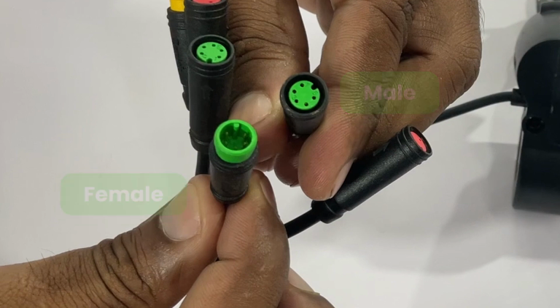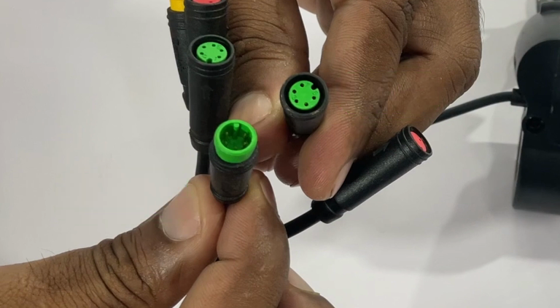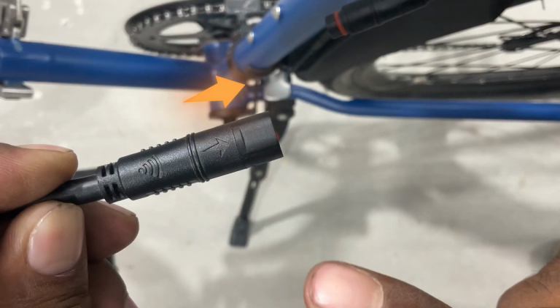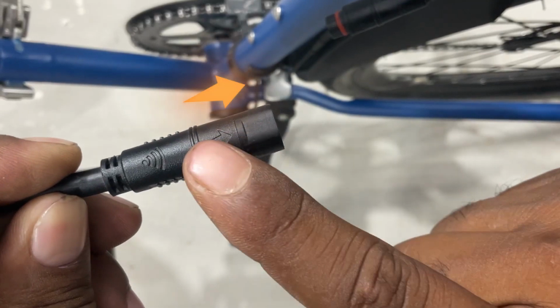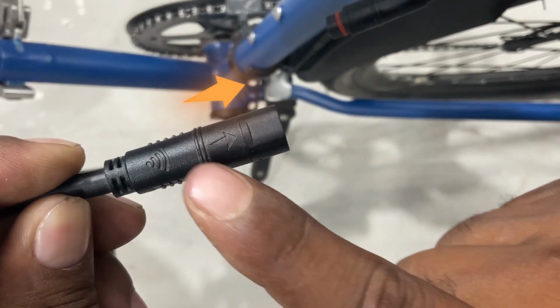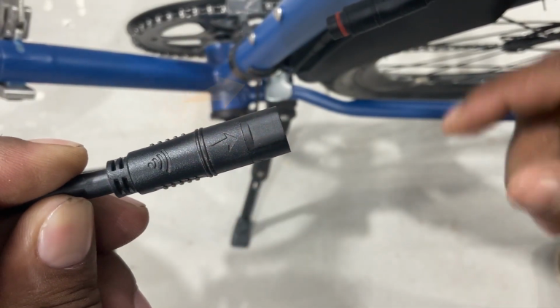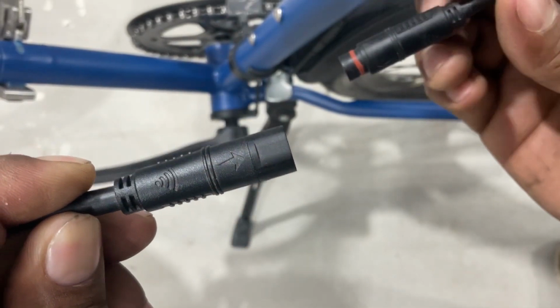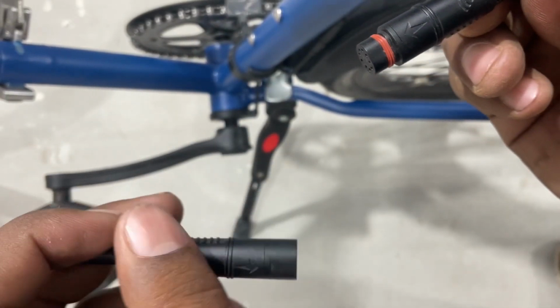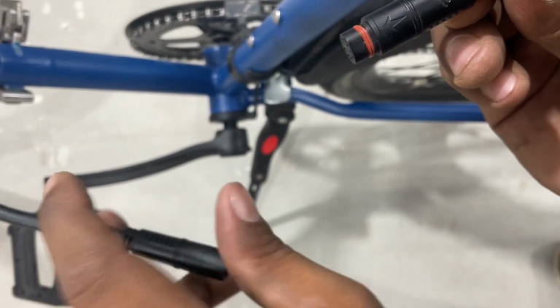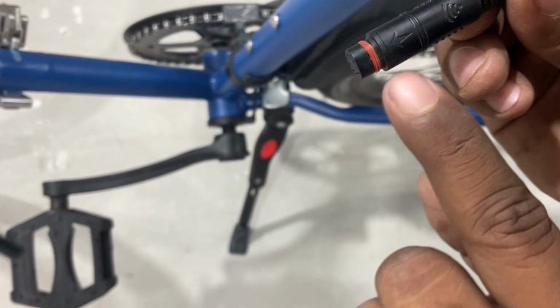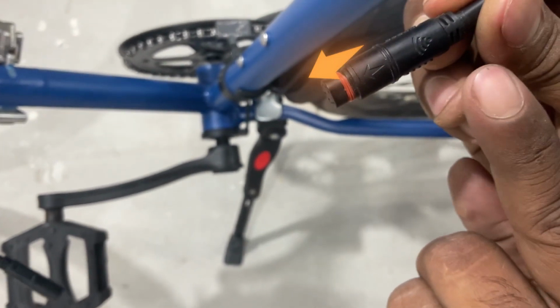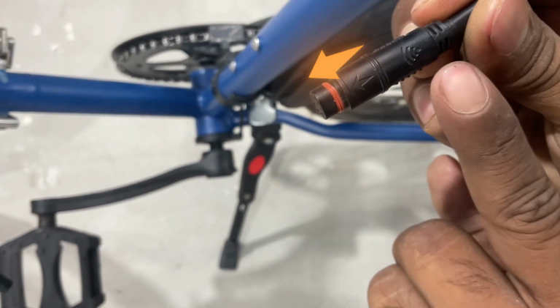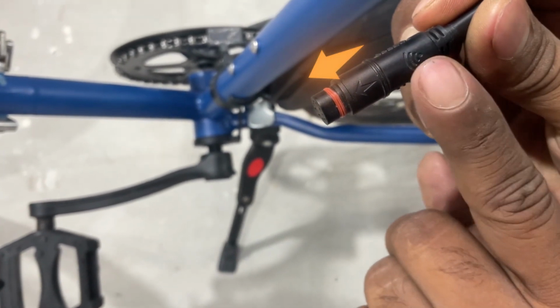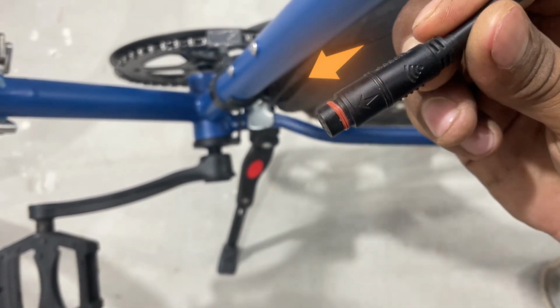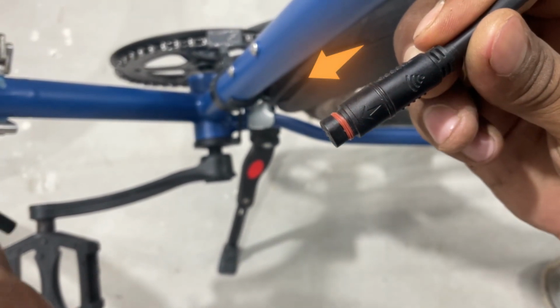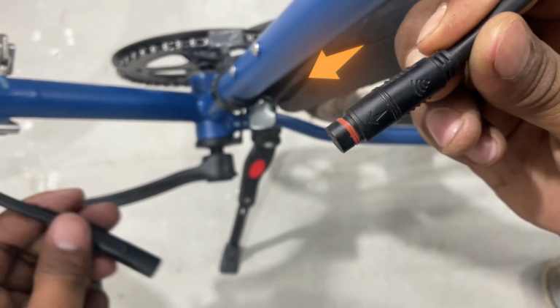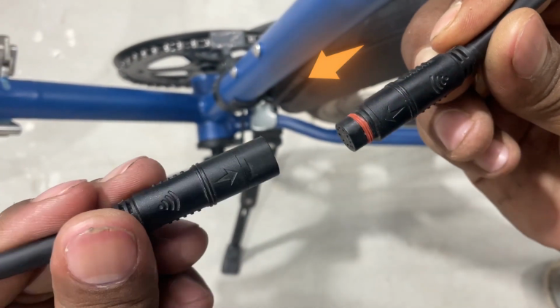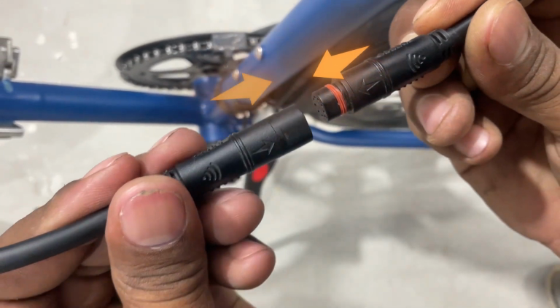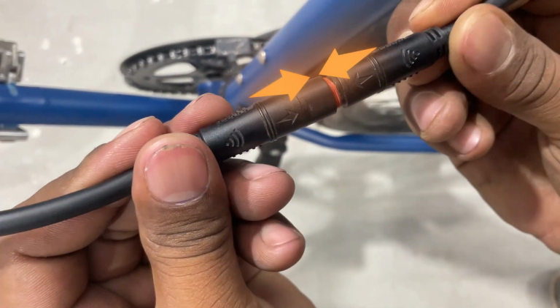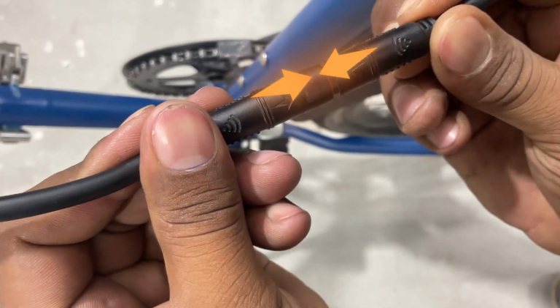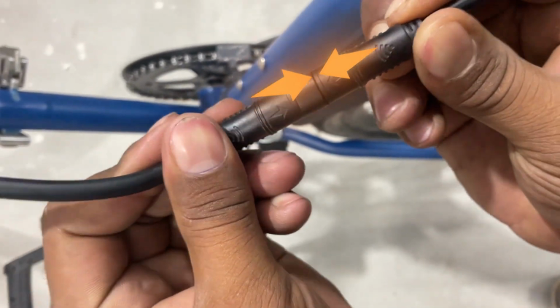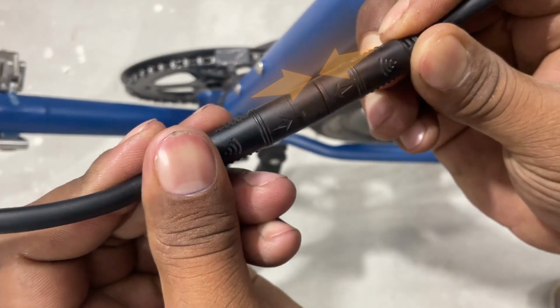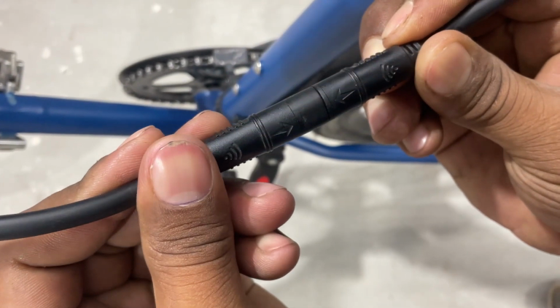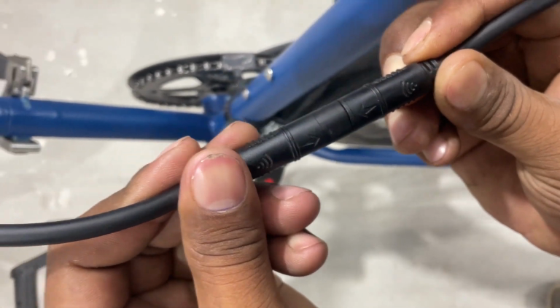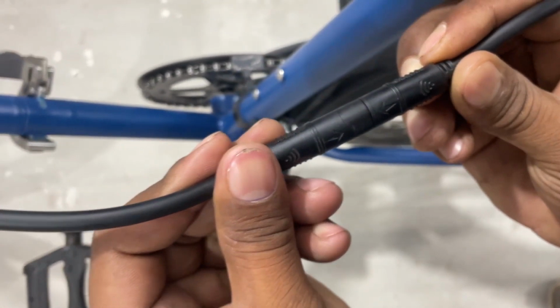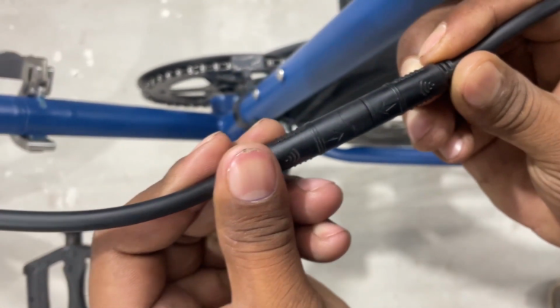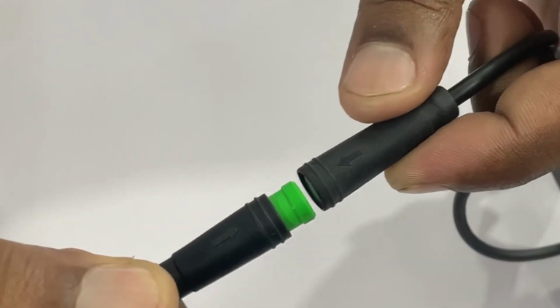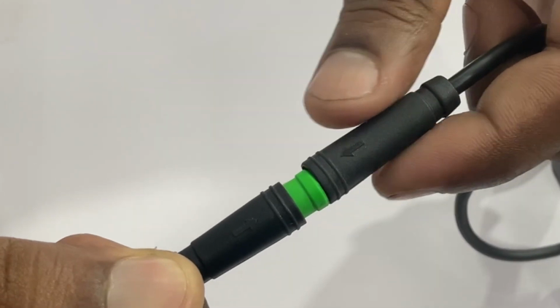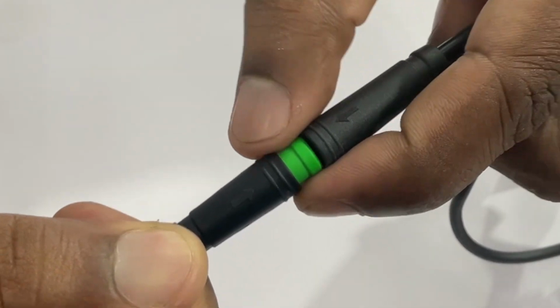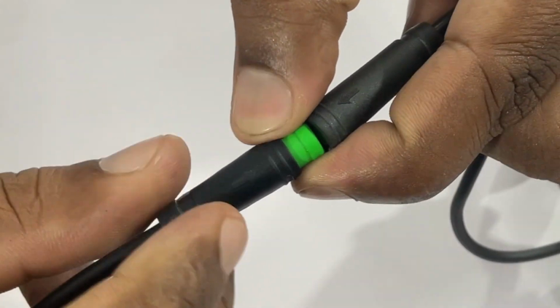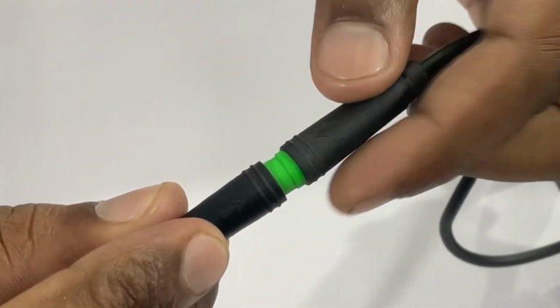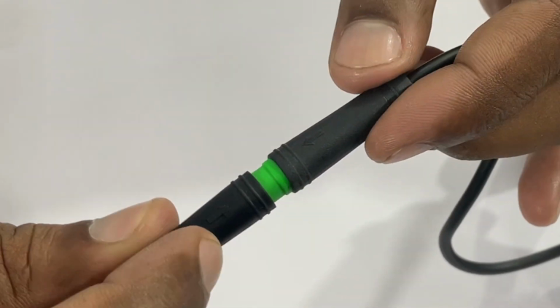Next, align the arrows on the two sides. Once aligned, gently but firmly push the male part into the female till it snaps into place. Repeat this for all unplugged cables.